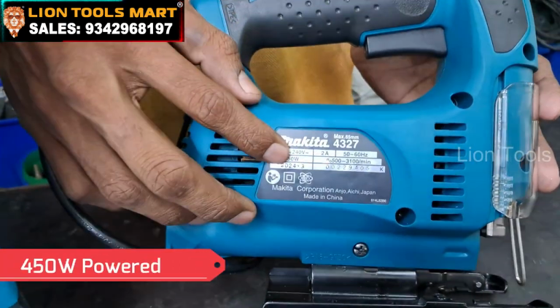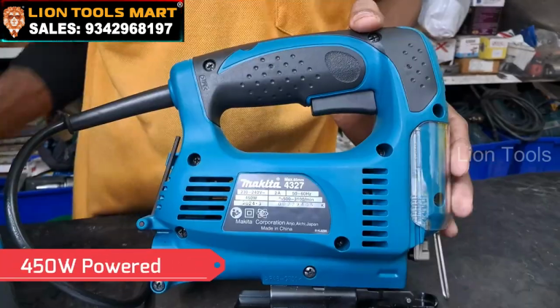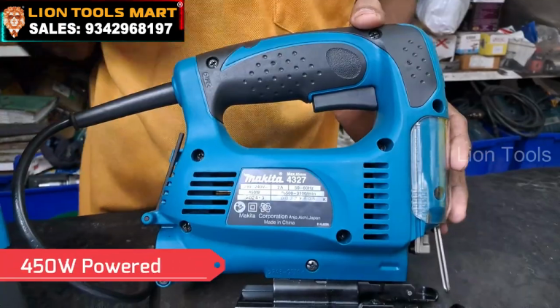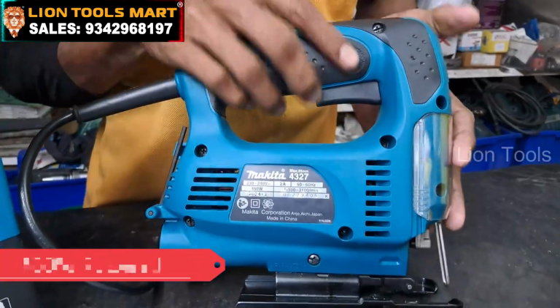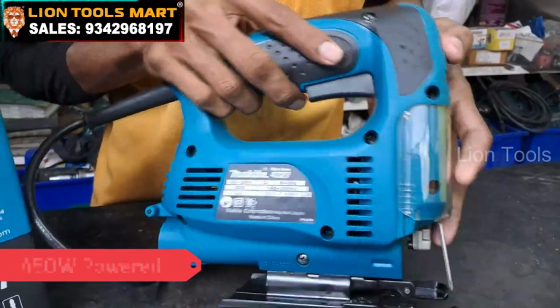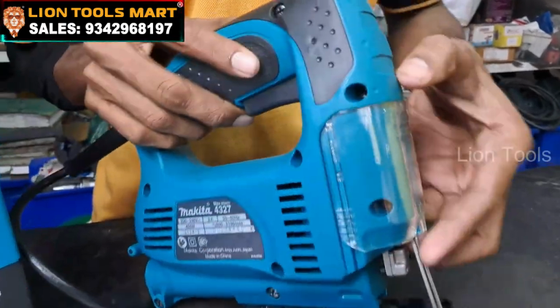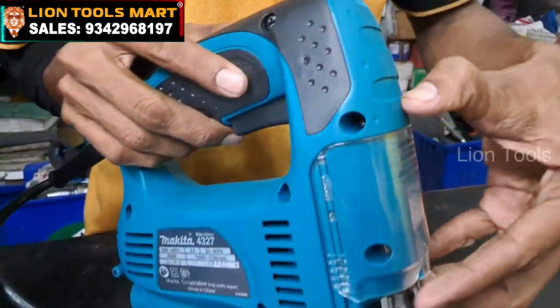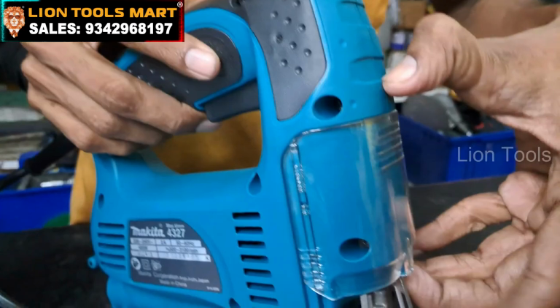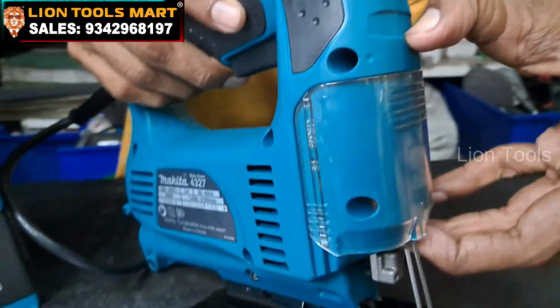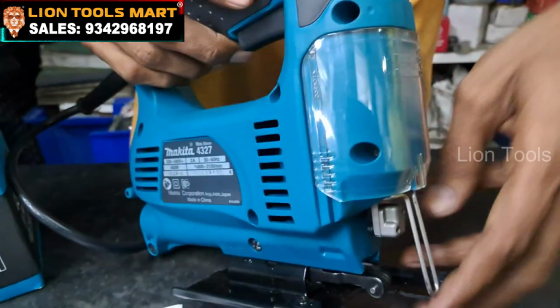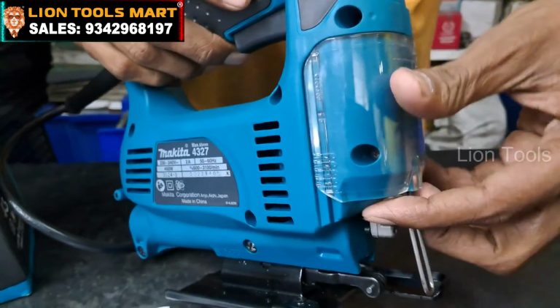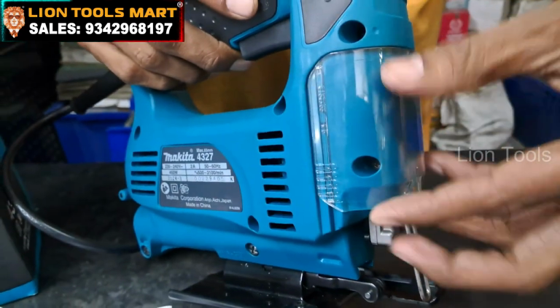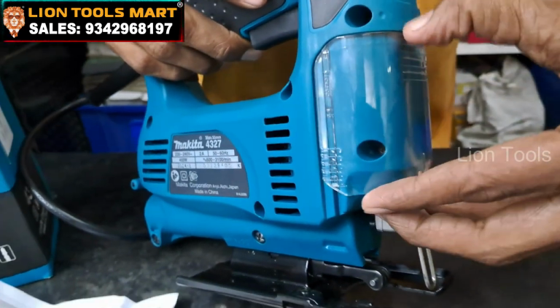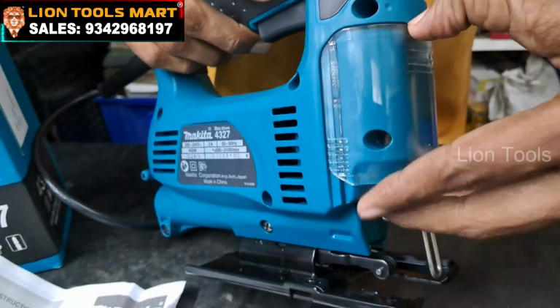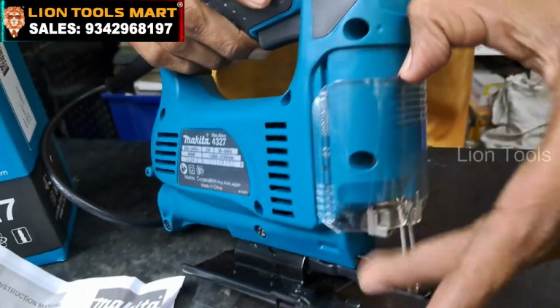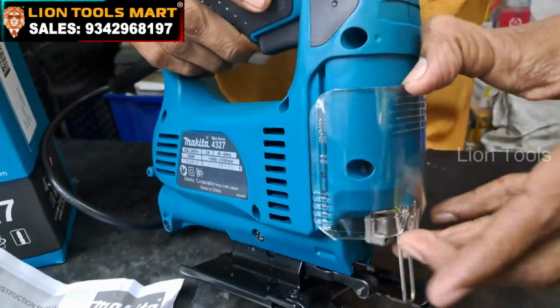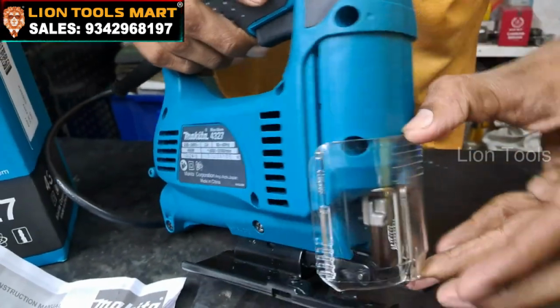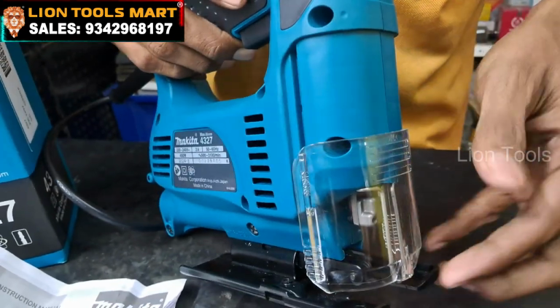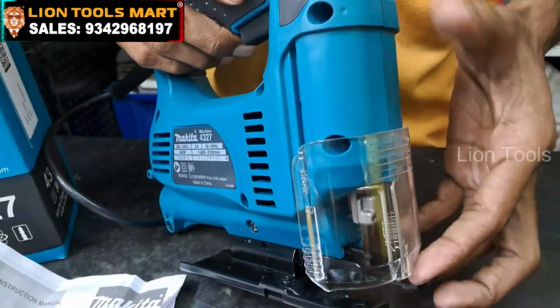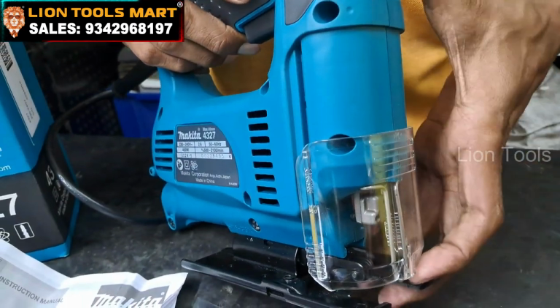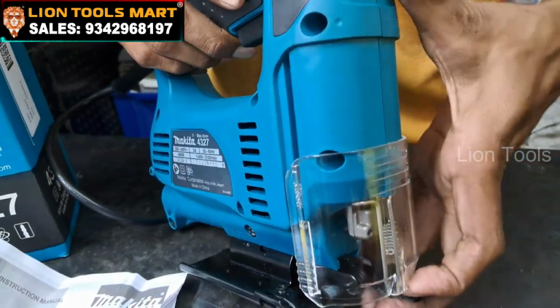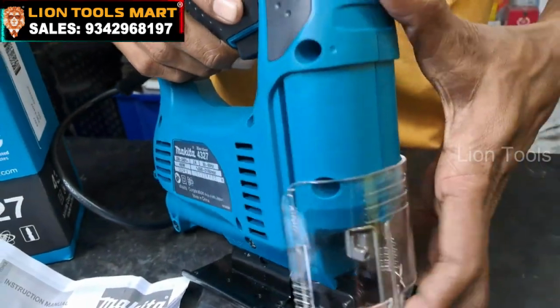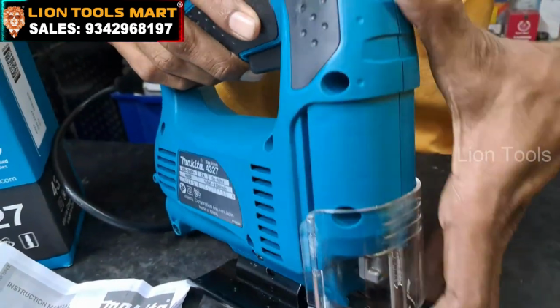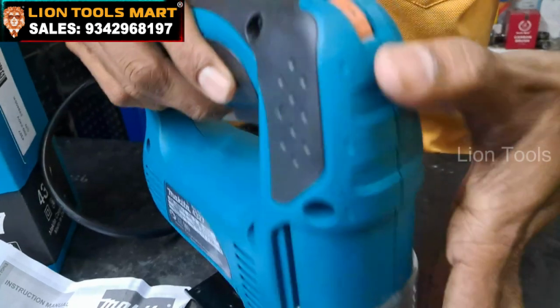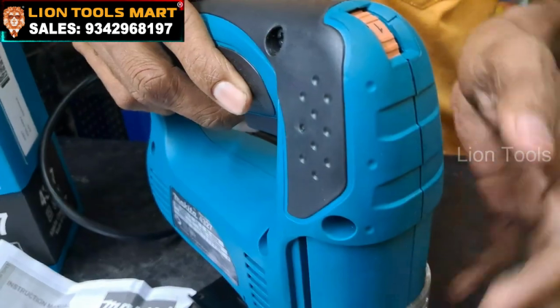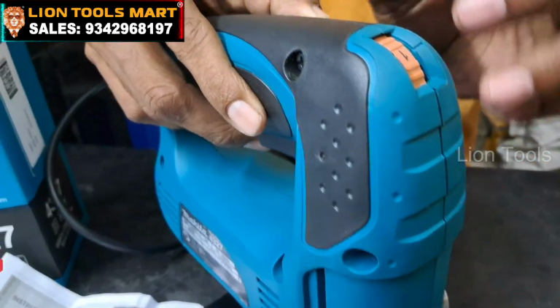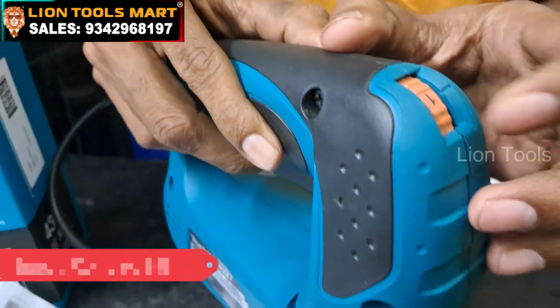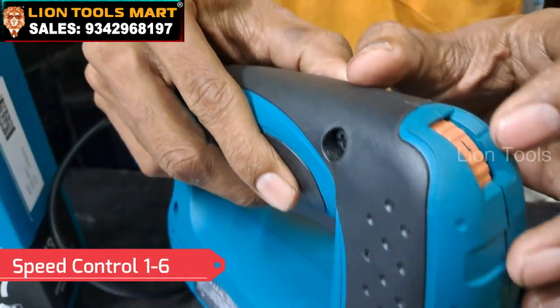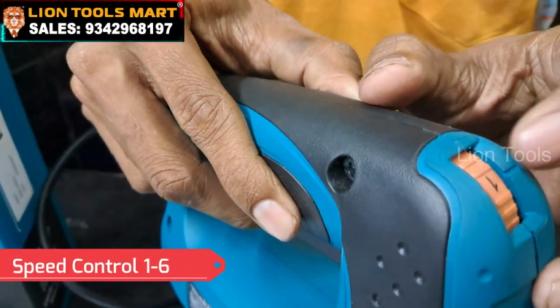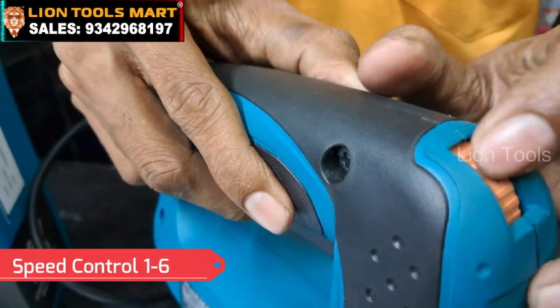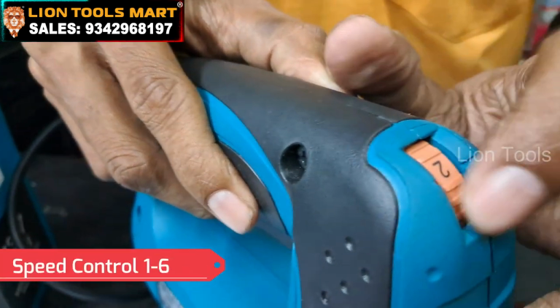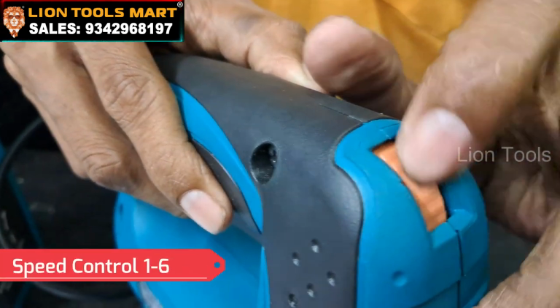The machine has safety guards. You can use the safety guard, and you can use the speed control.